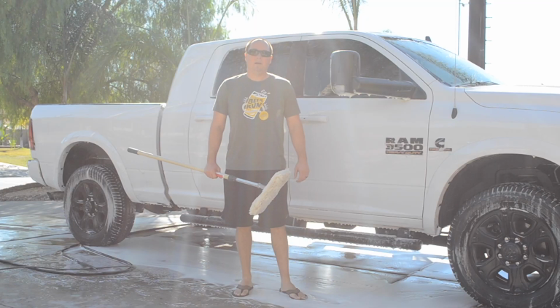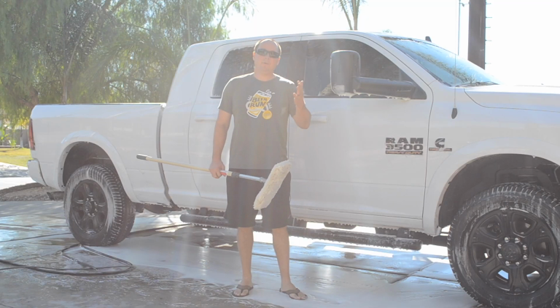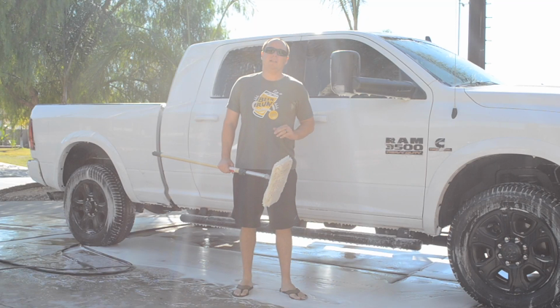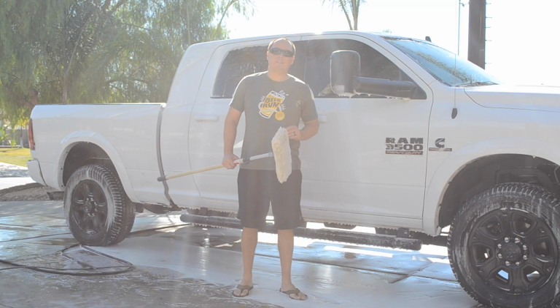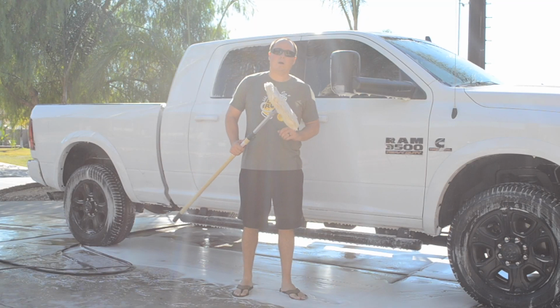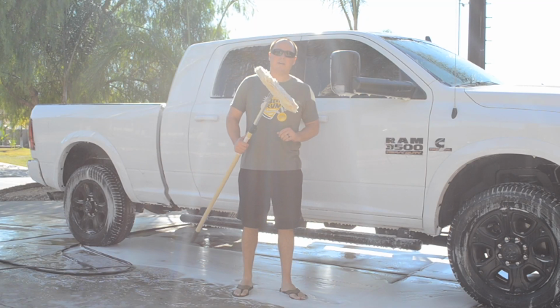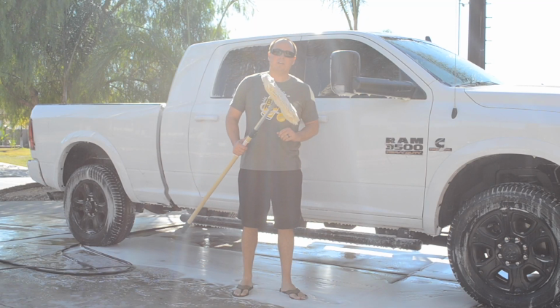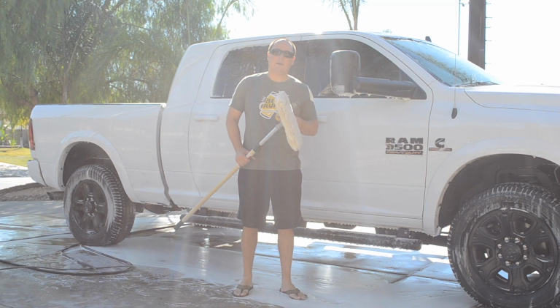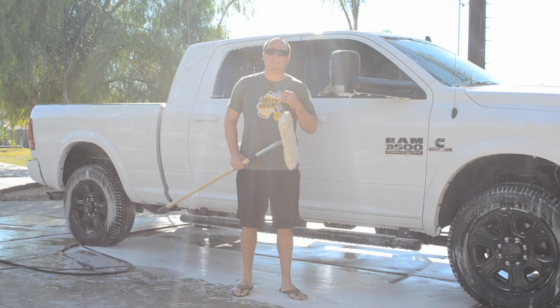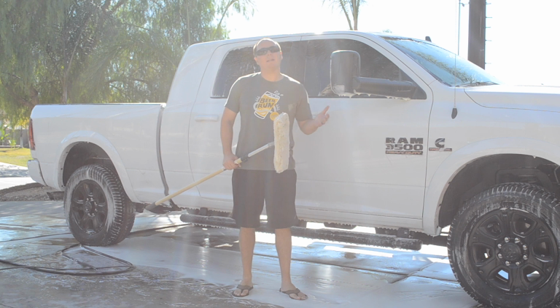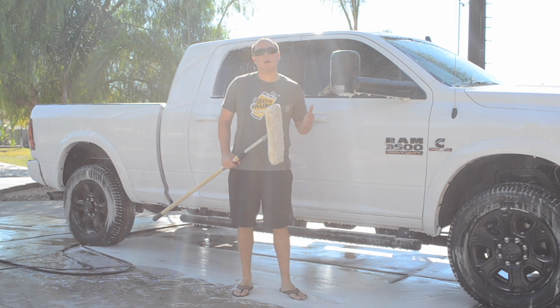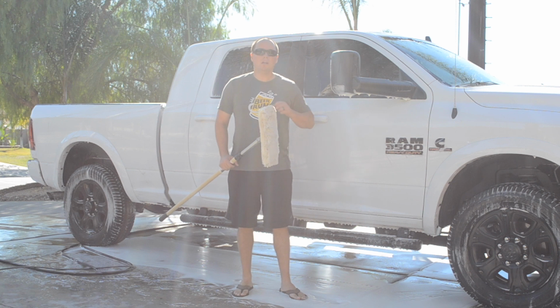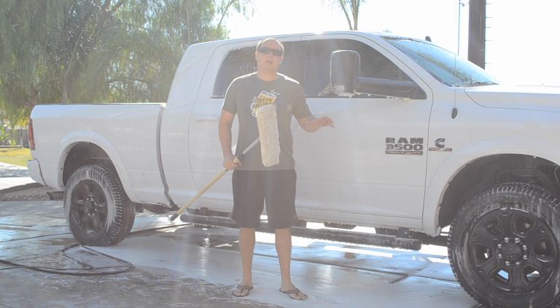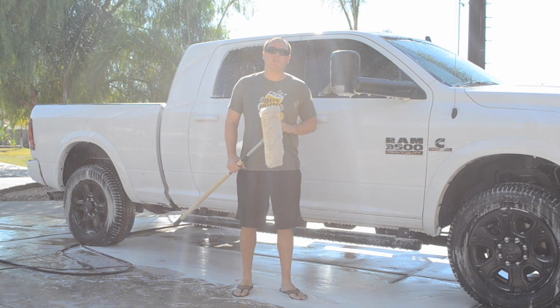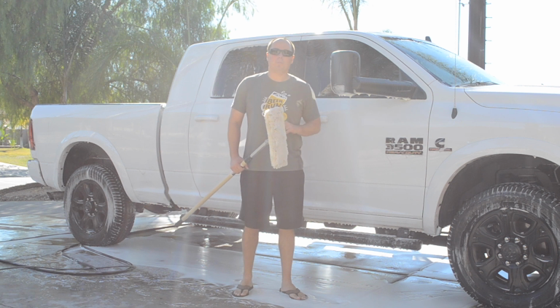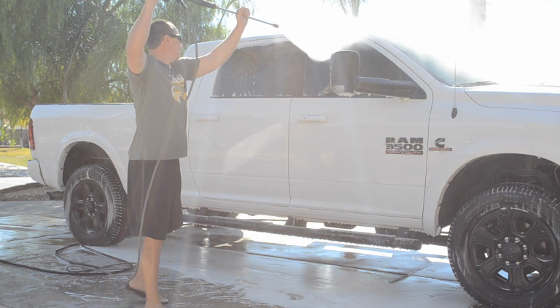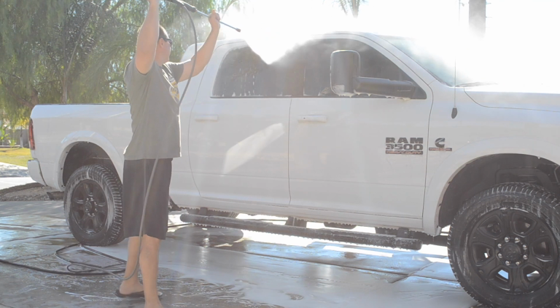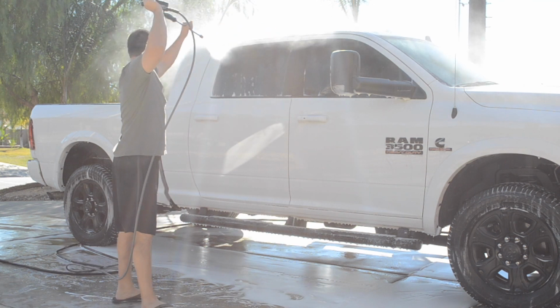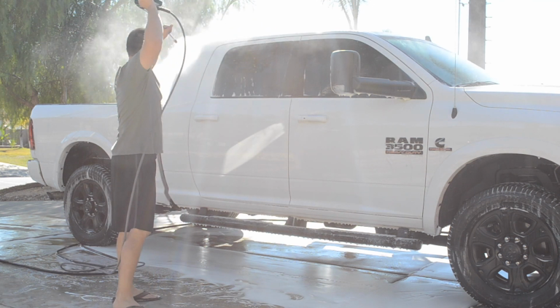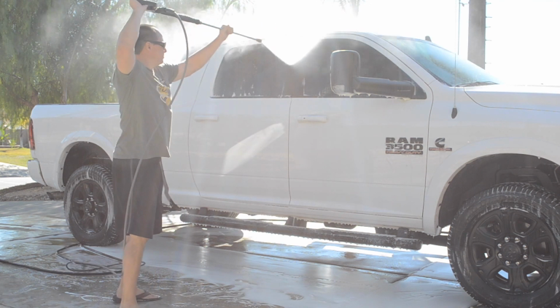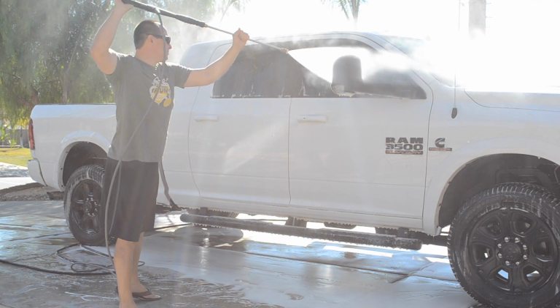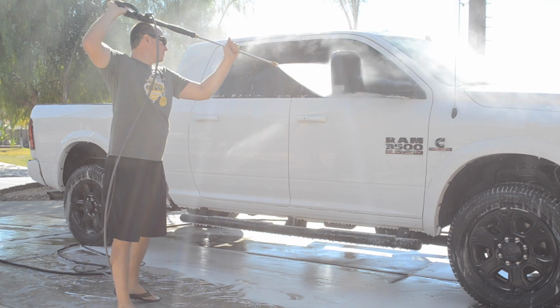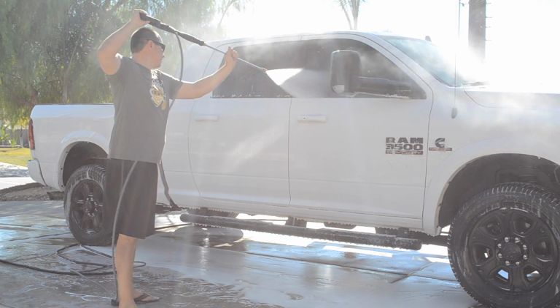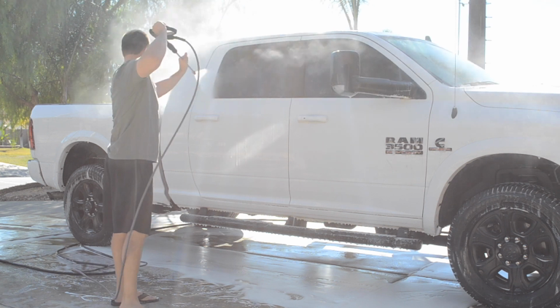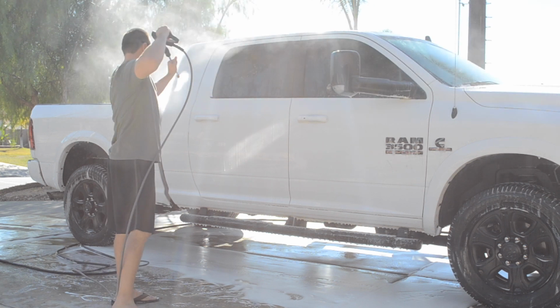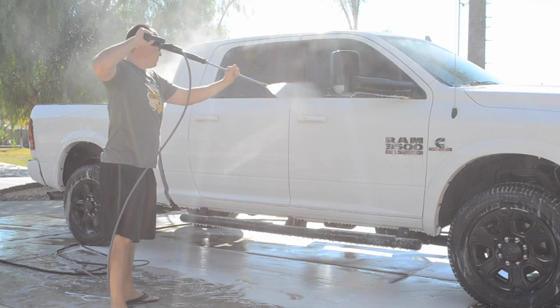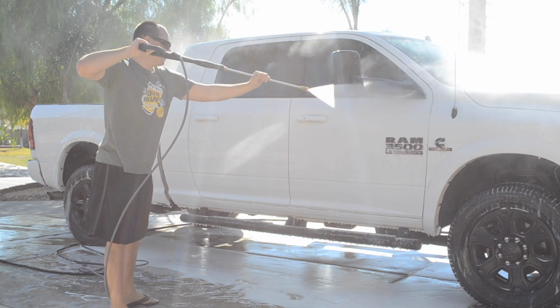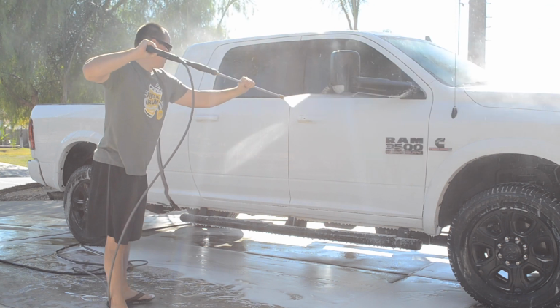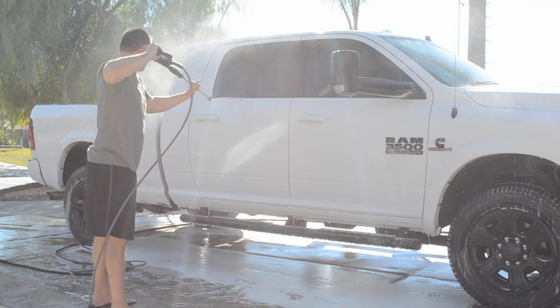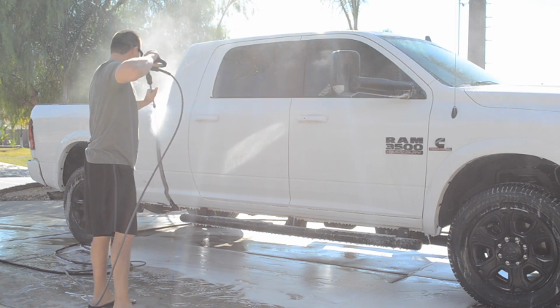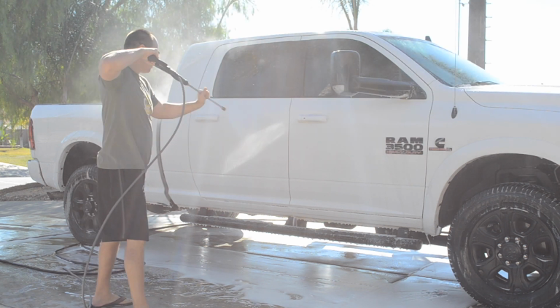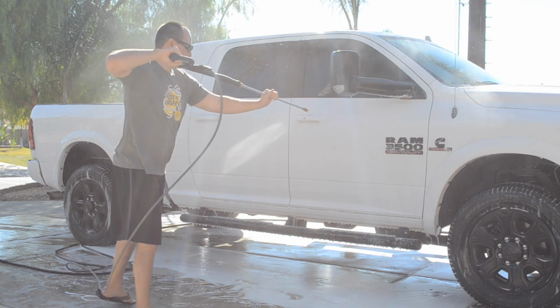We just finished washing down our vehicle. Now we're going to take the ionized water and spray off all the soap. I'd like to reiterate the importance of rinsing from top to bottom when rinsing your vehicle, removing the soap and the dirt.